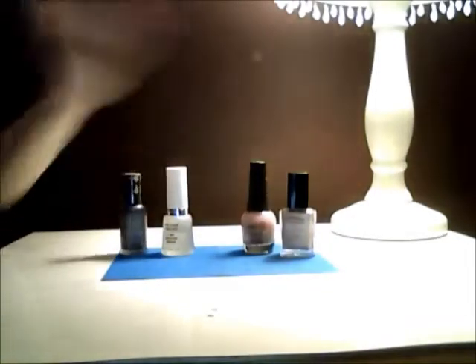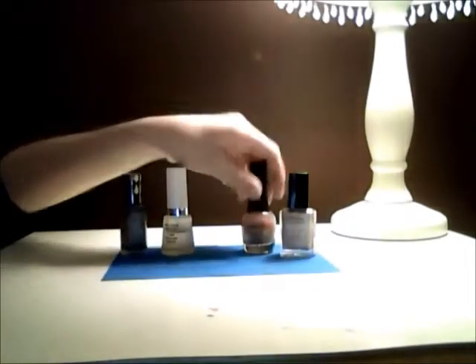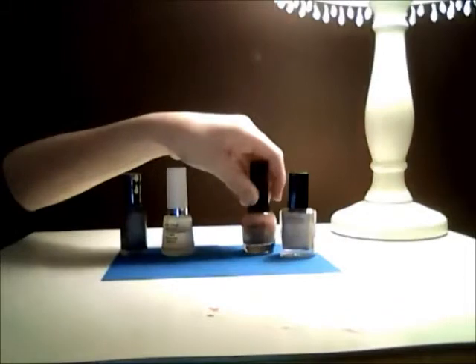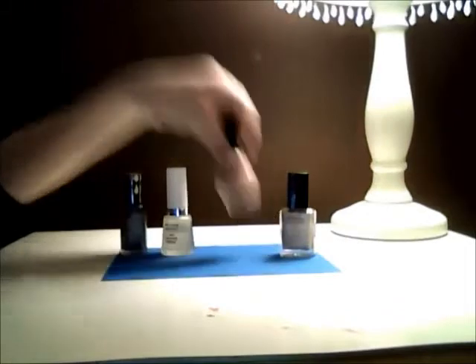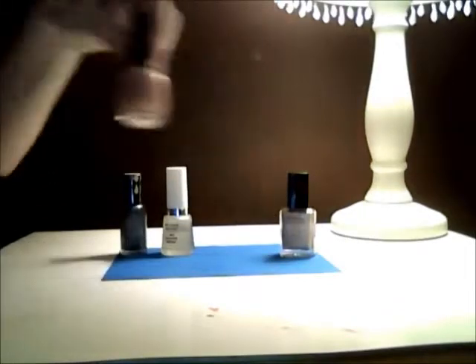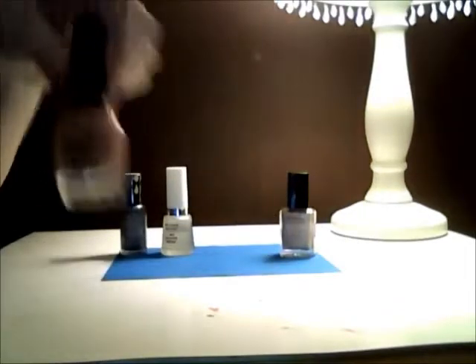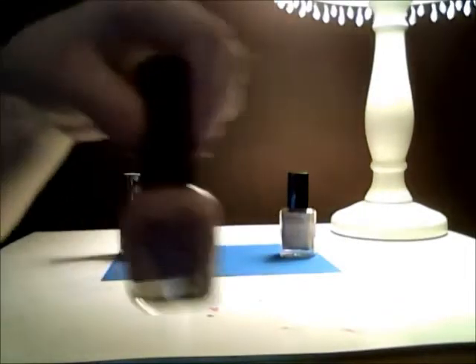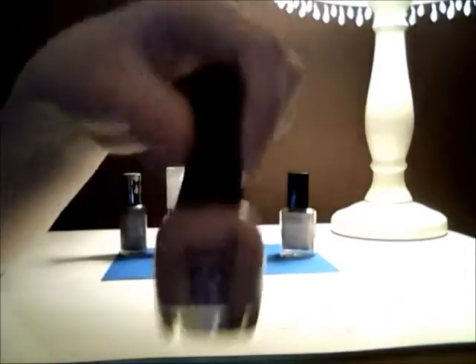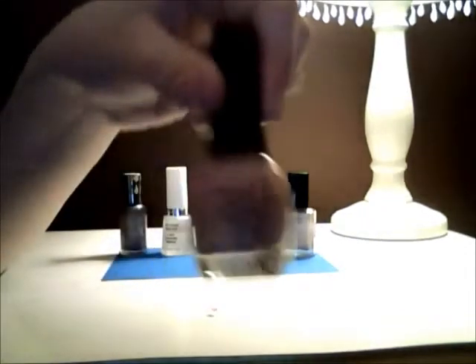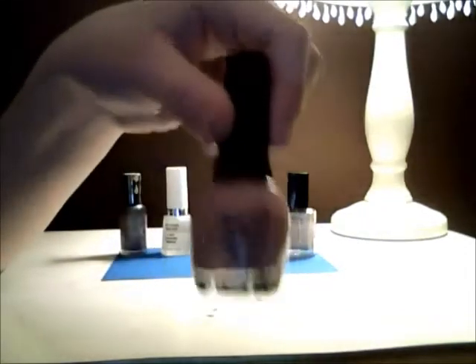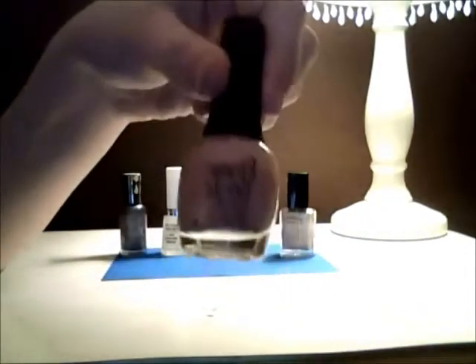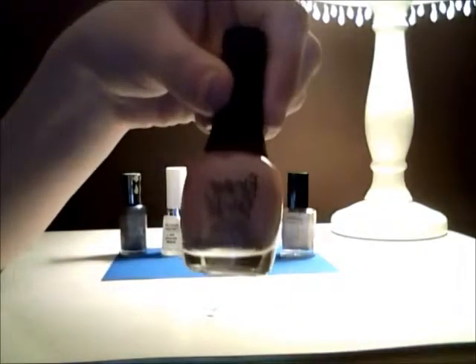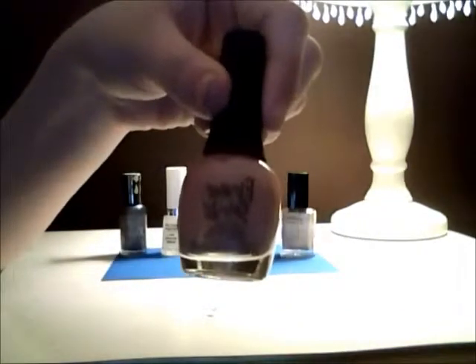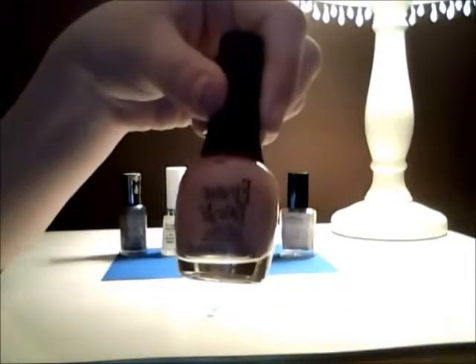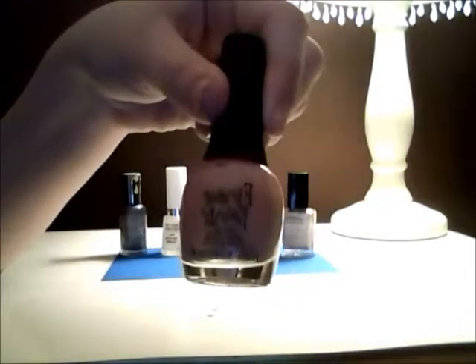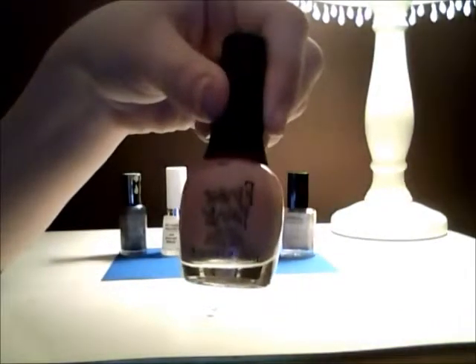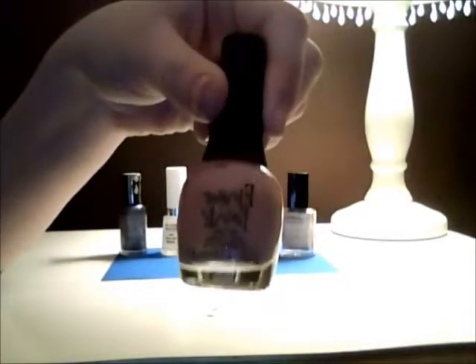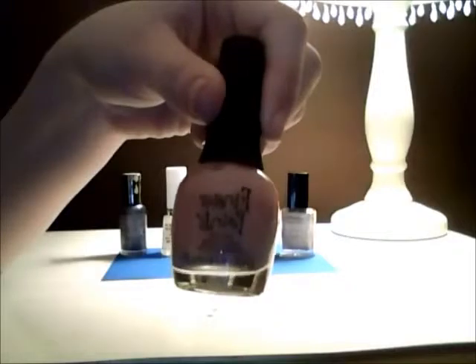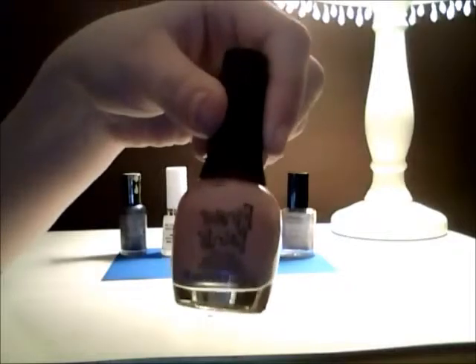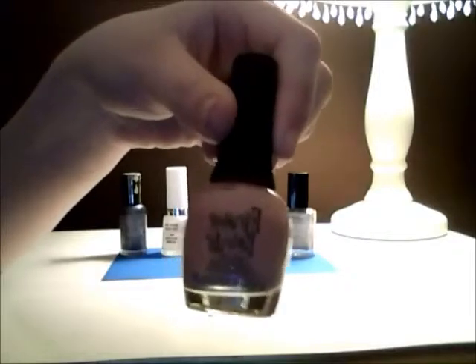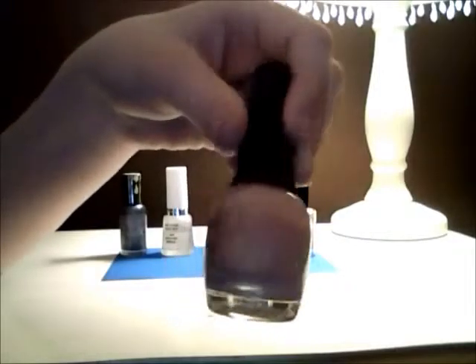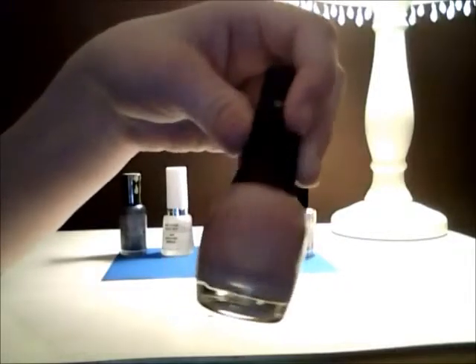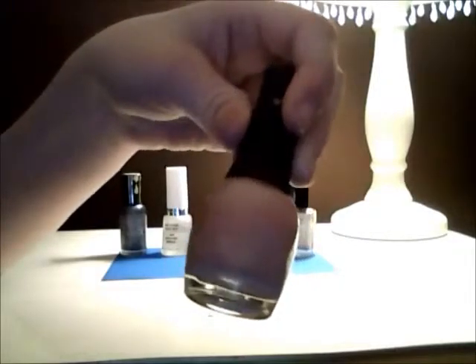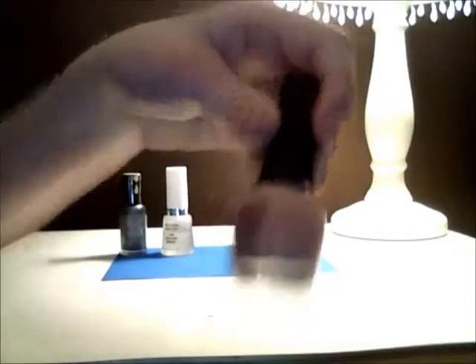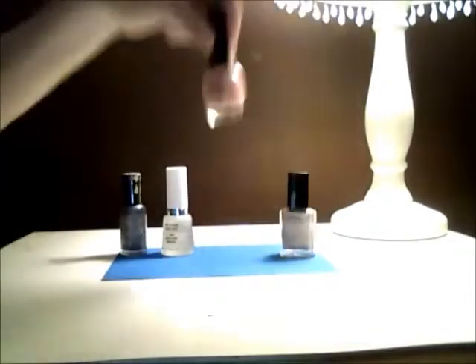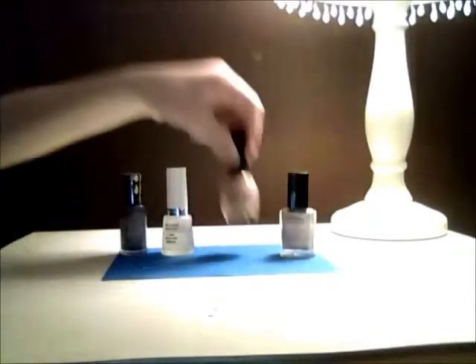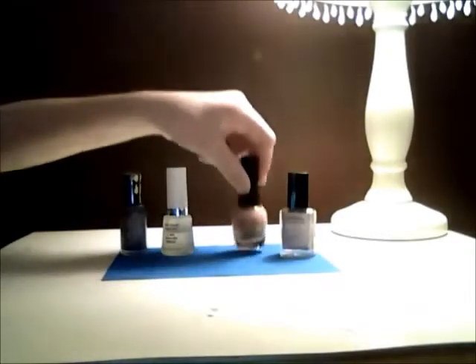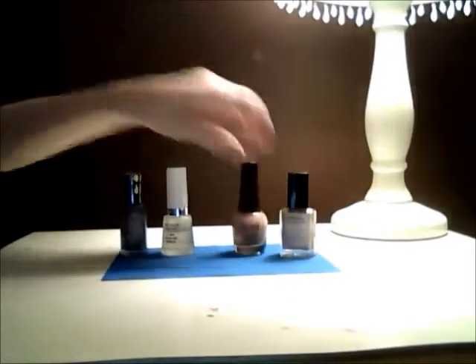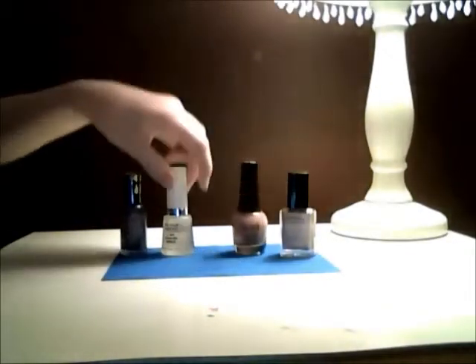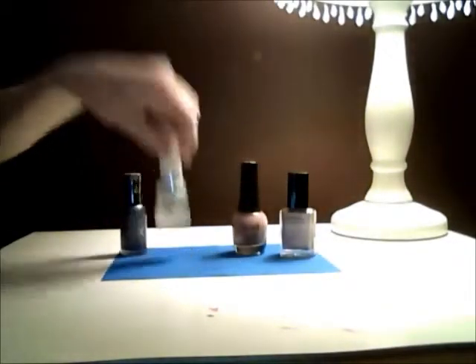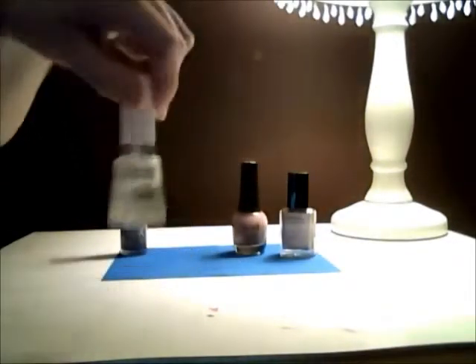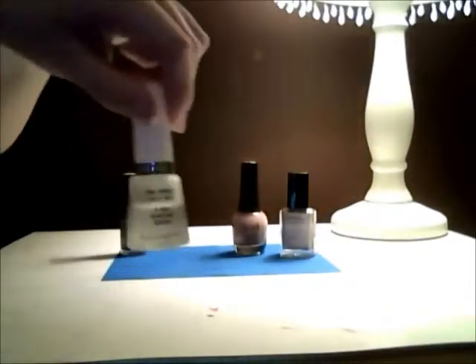And then we're going to need a dot color to go over it, which is my finger paint, and it's a light pink. And then just a clear coat.